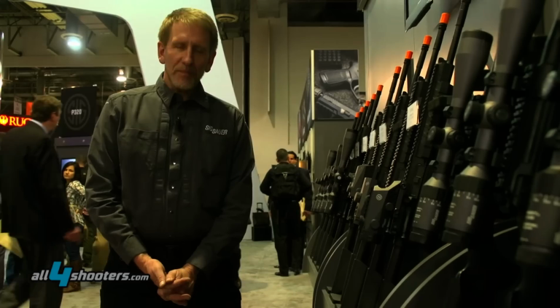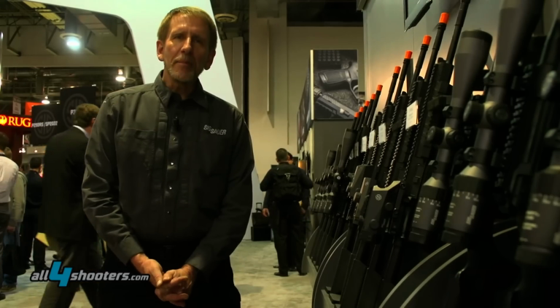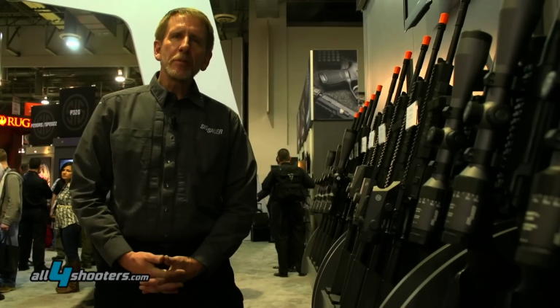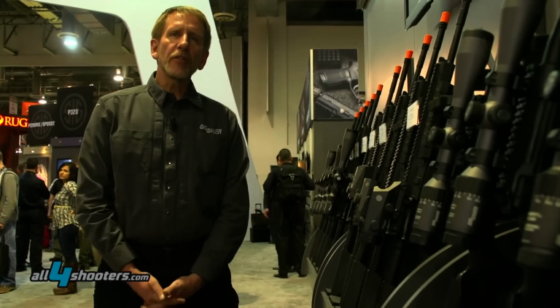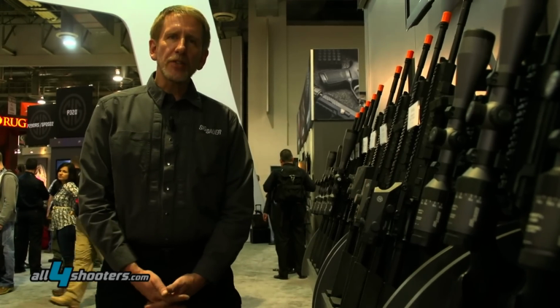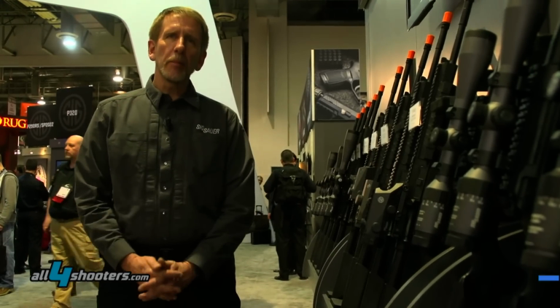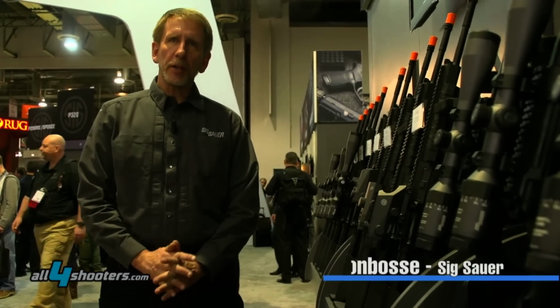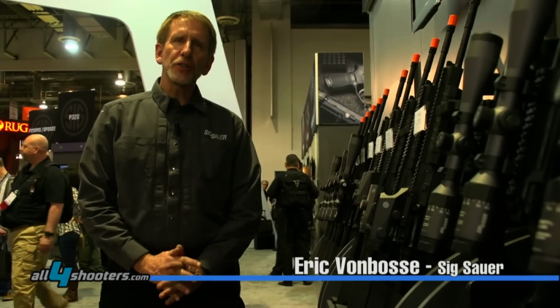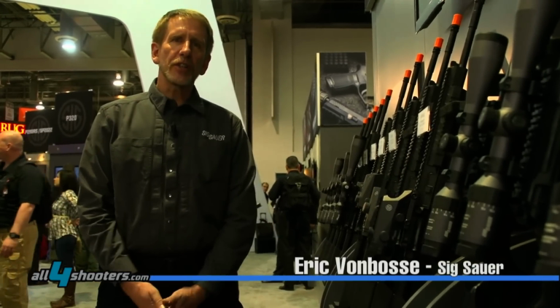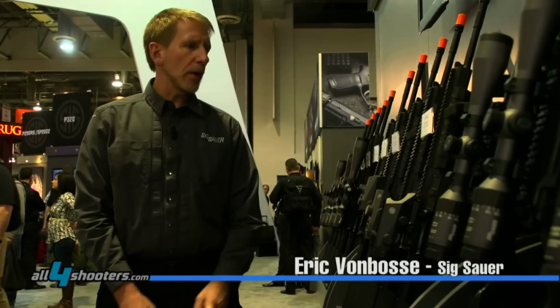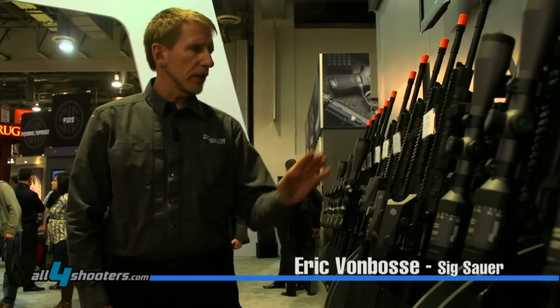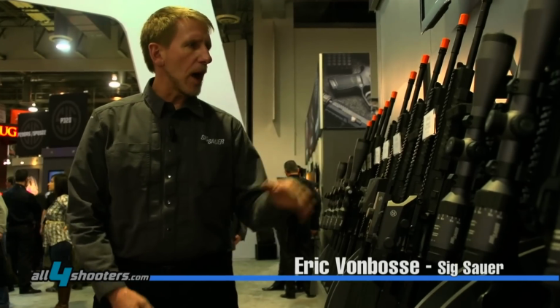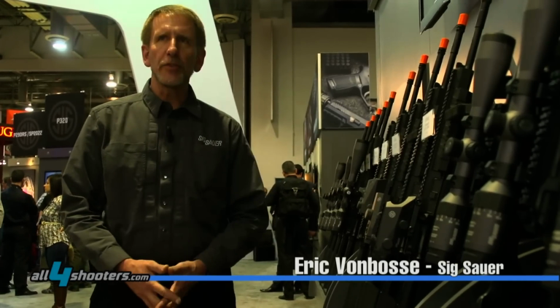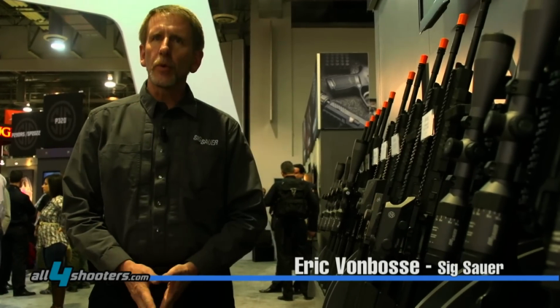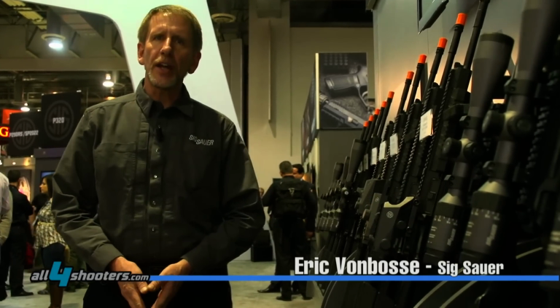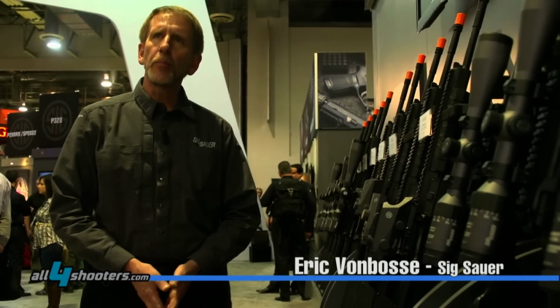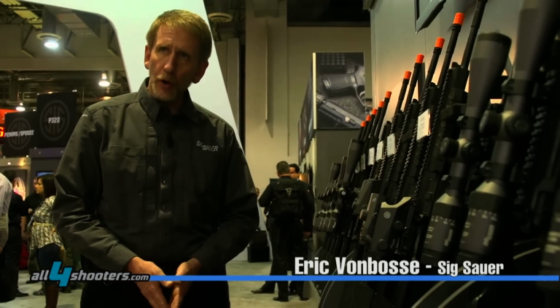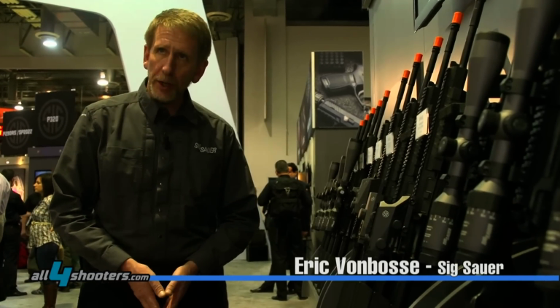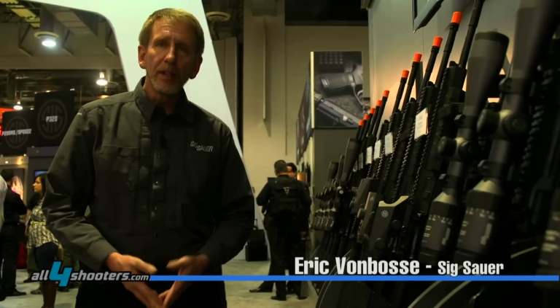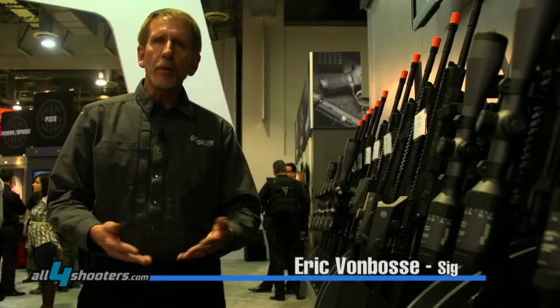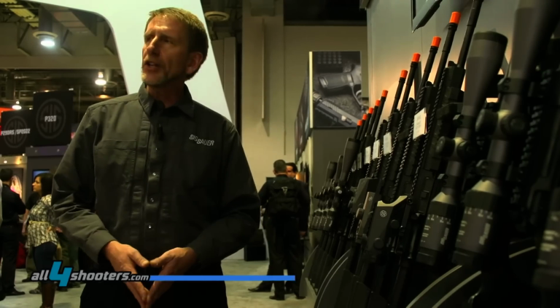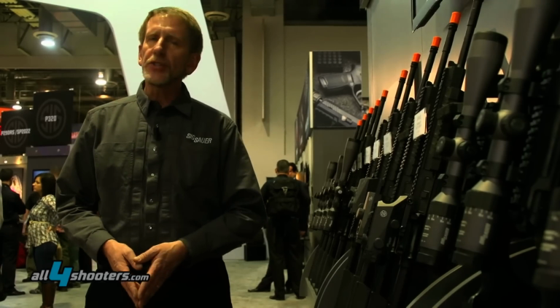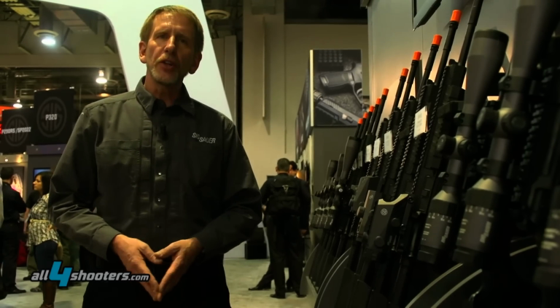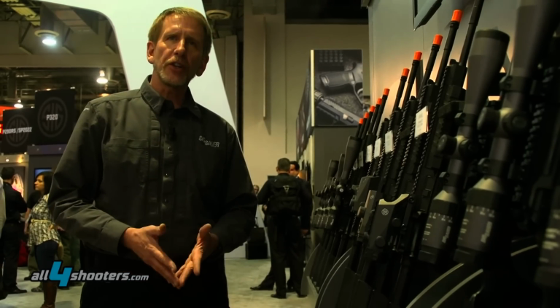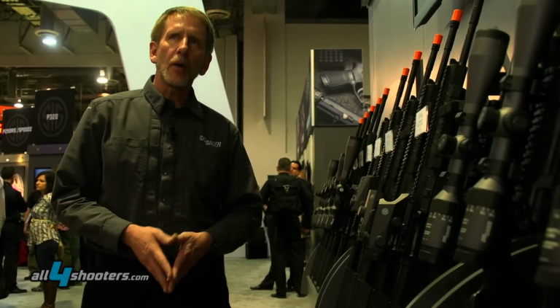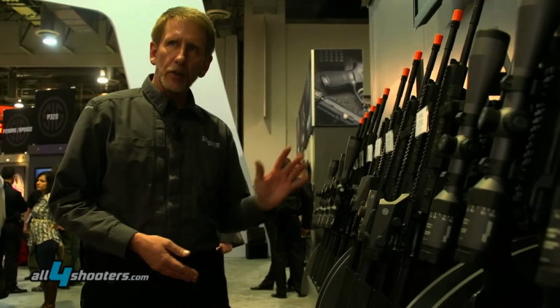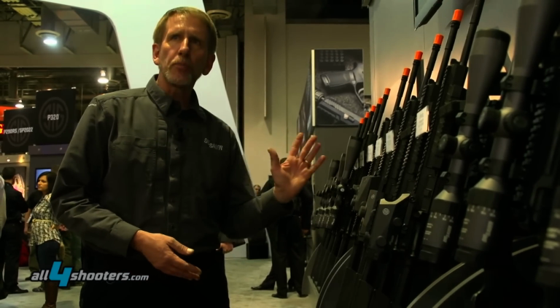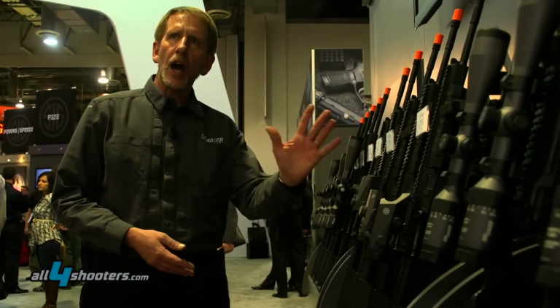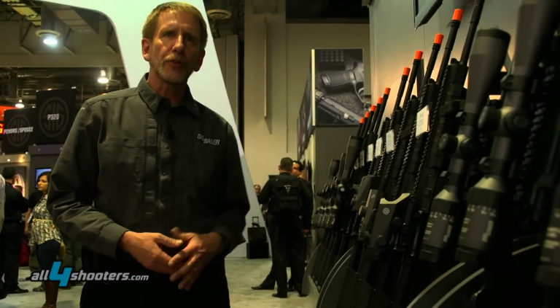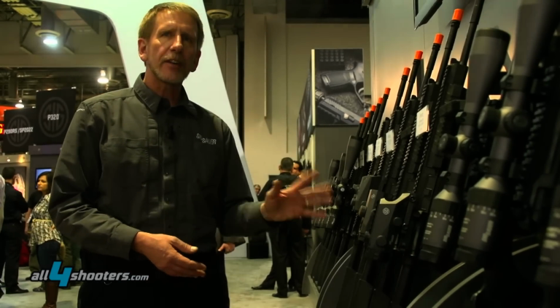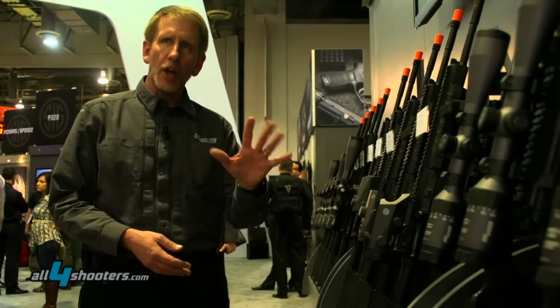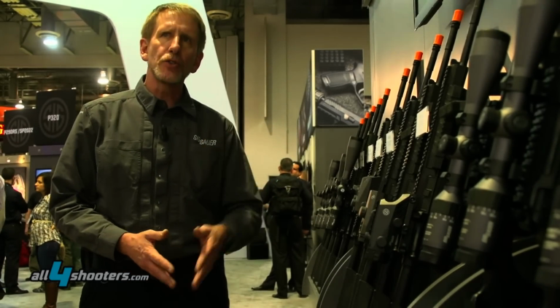Hi, my name is Eric von Bossy and I'm the product manager for Sig Sauer Electro-Optics Division. We're located in Portland, Oregon and we are a new business unit of Sig Sauer handling sporting optics for the tactical and hunting user.